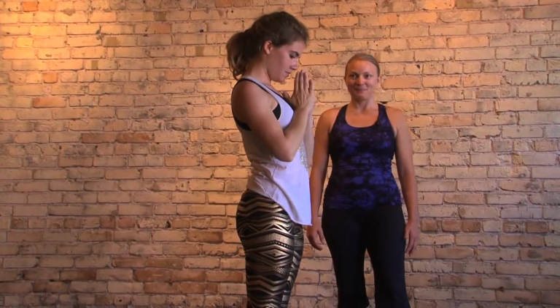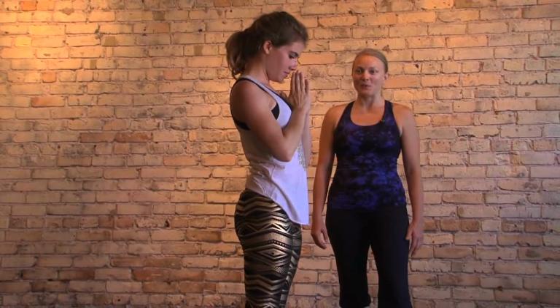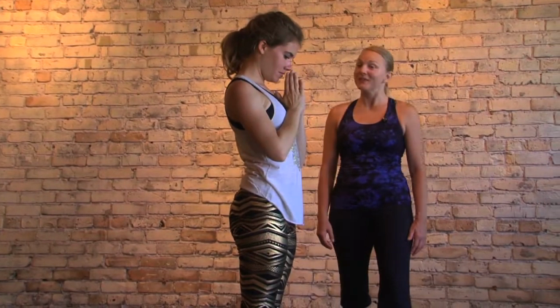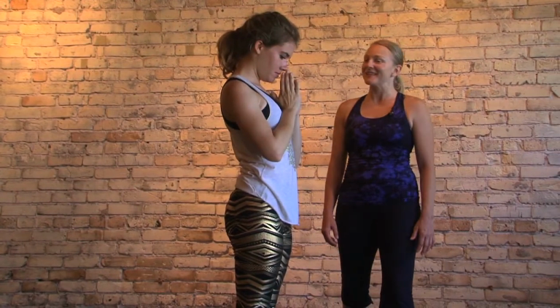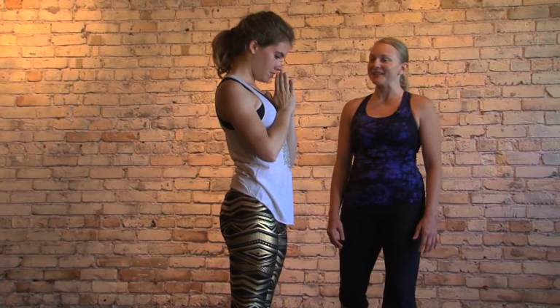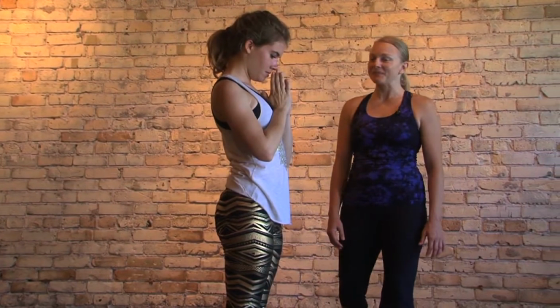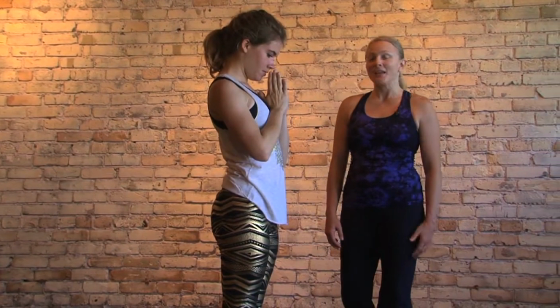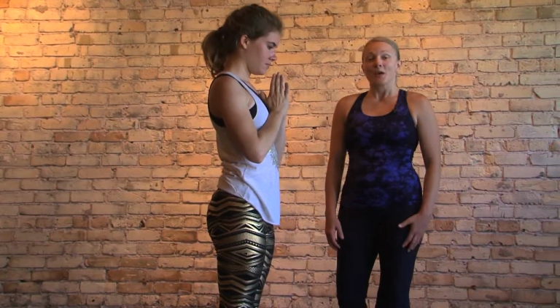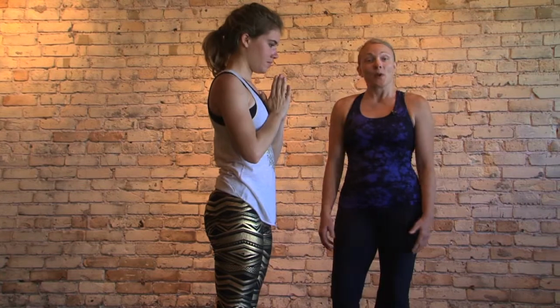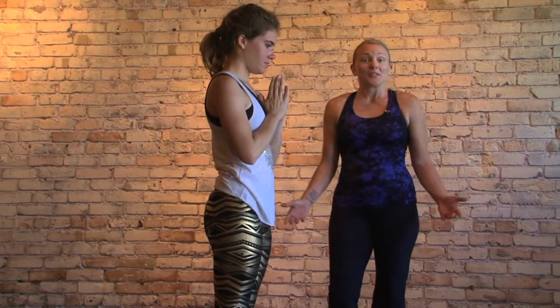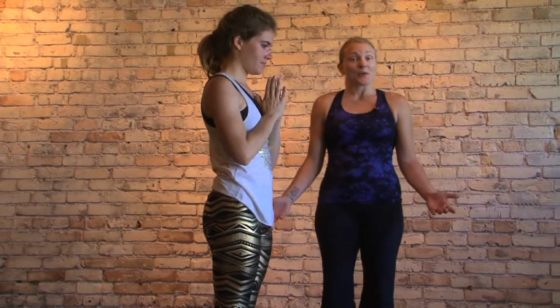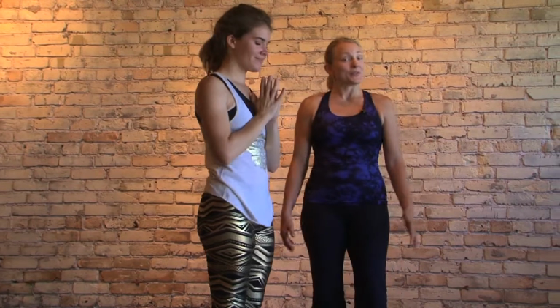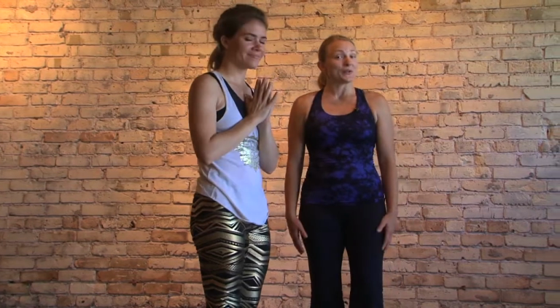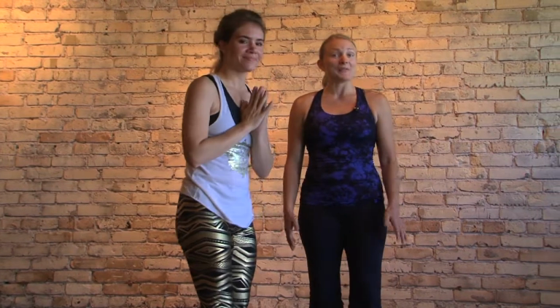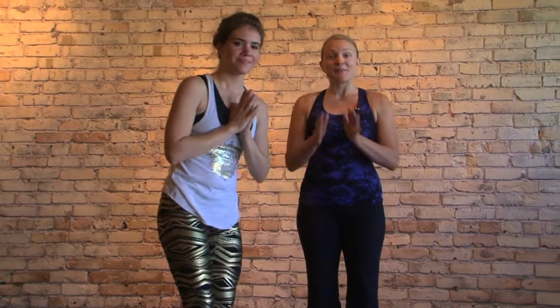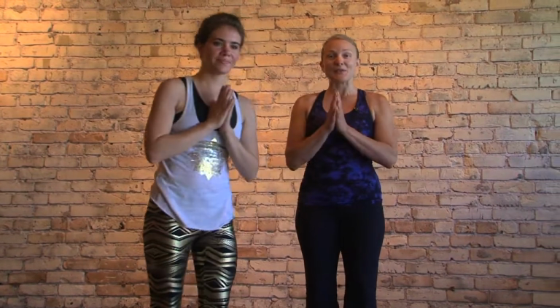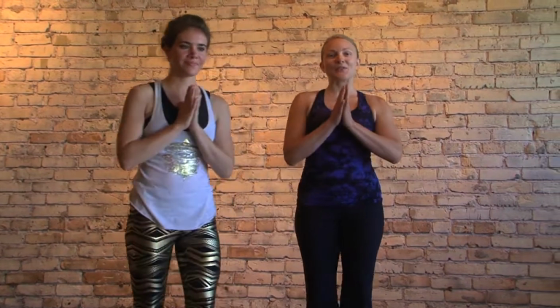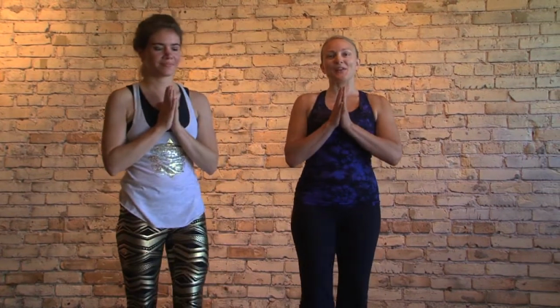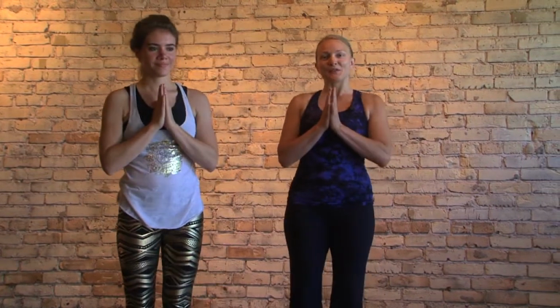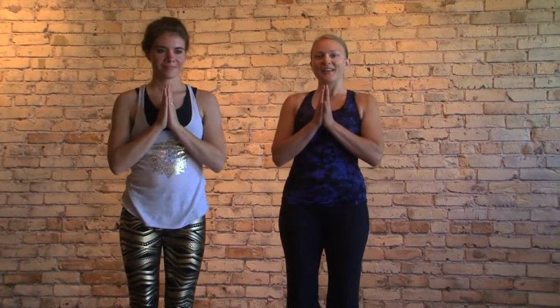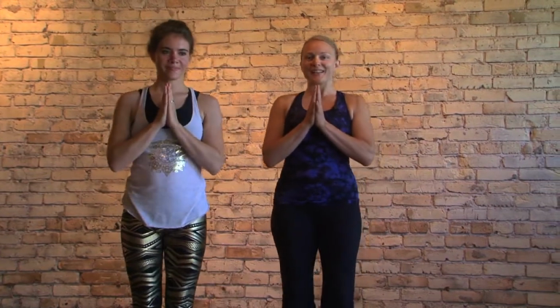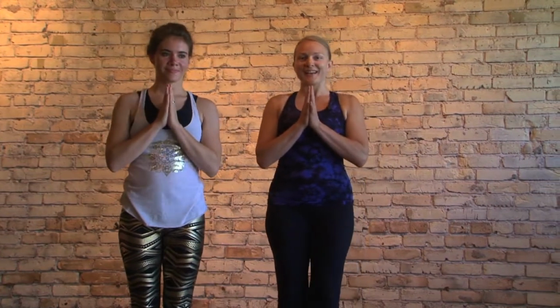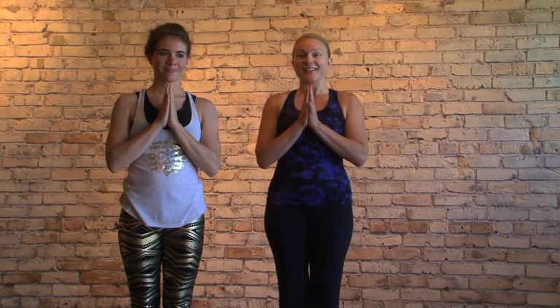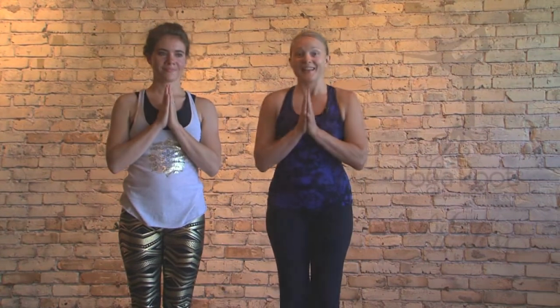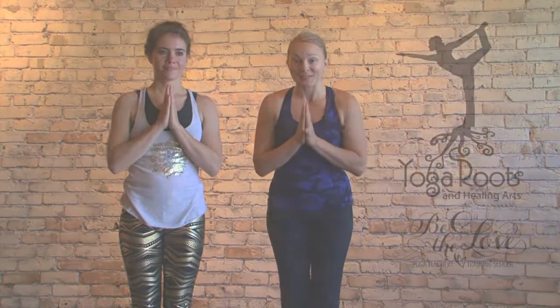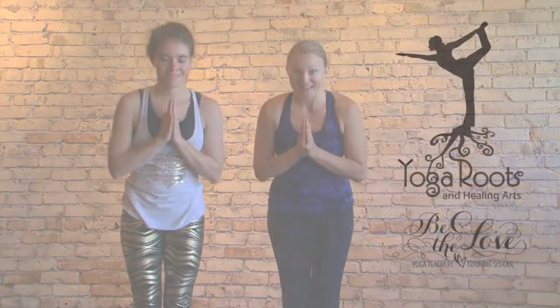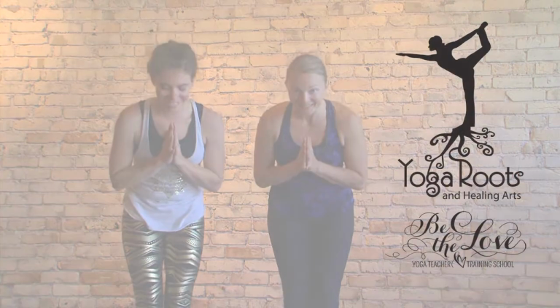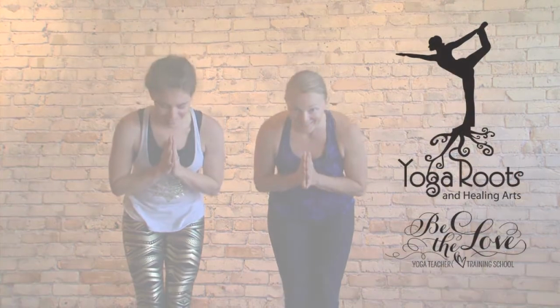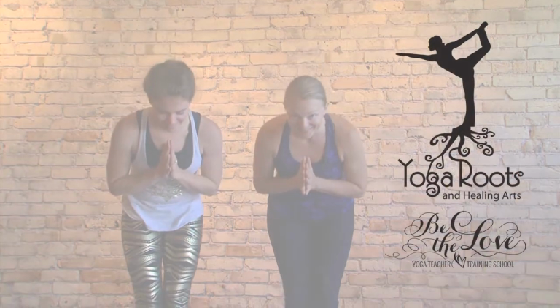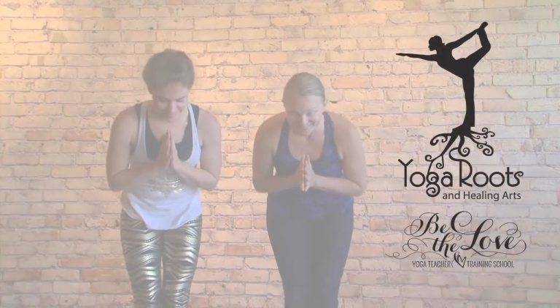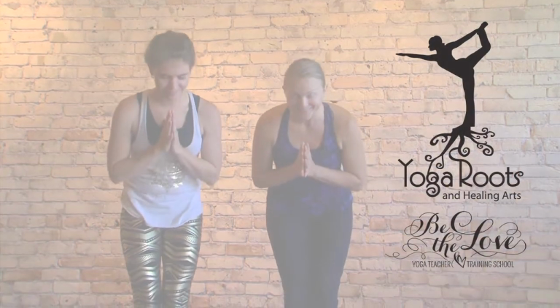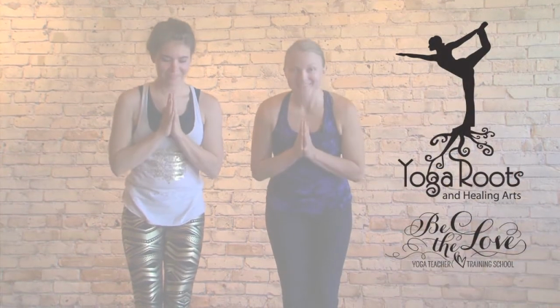Beautiful. Nicely done. We hope to see you at the studio sometime soon. Join us for a vinyasa class. Namaste. Good day.